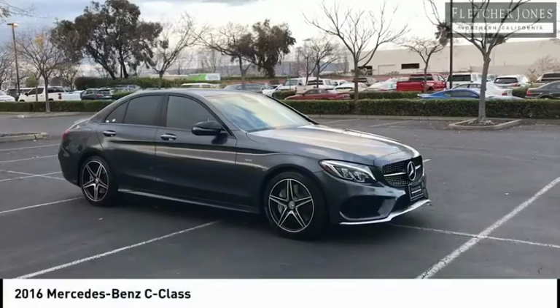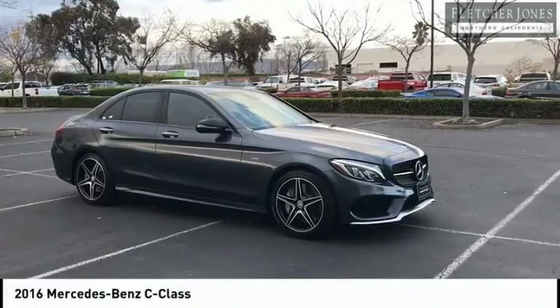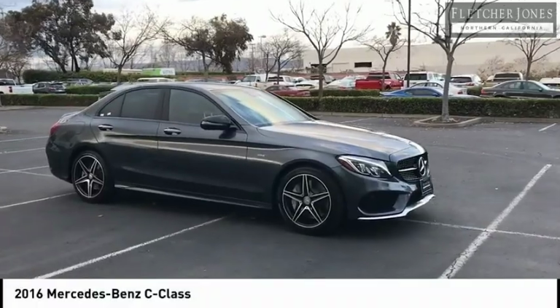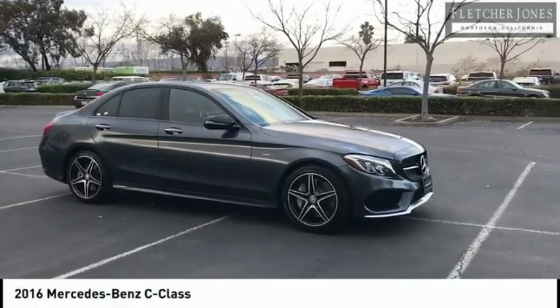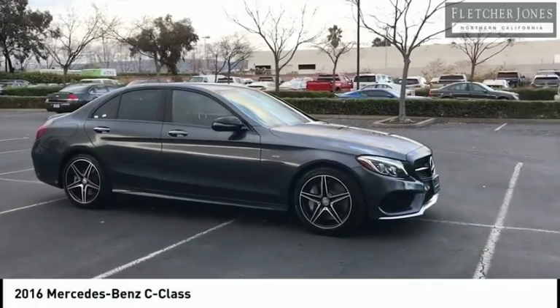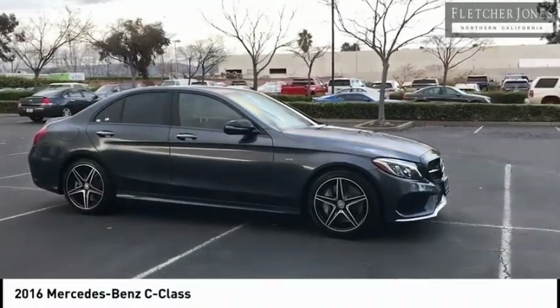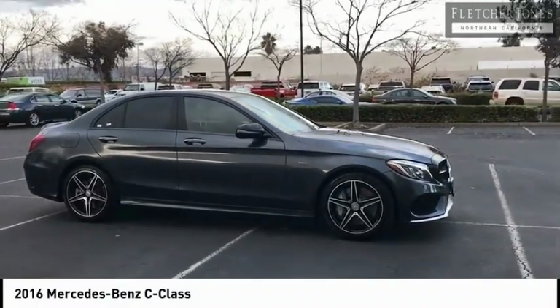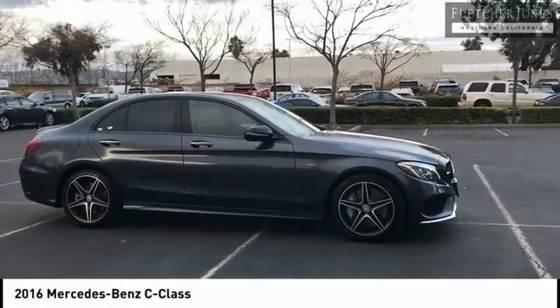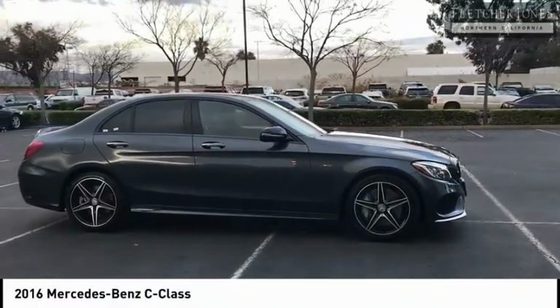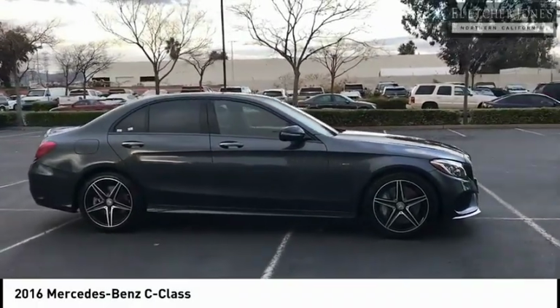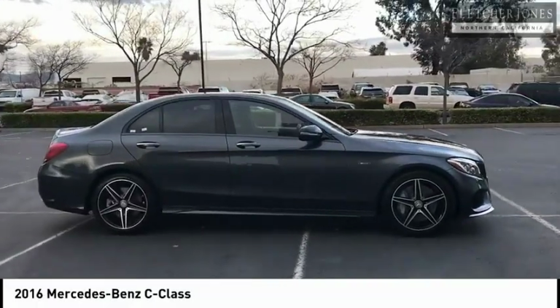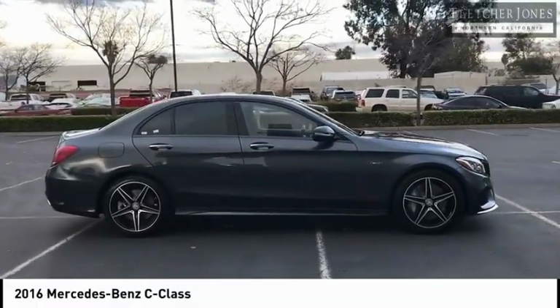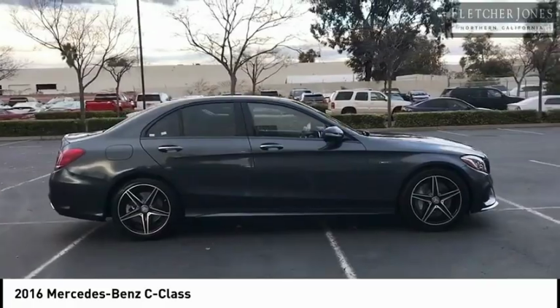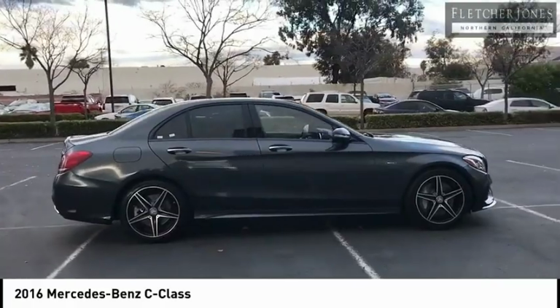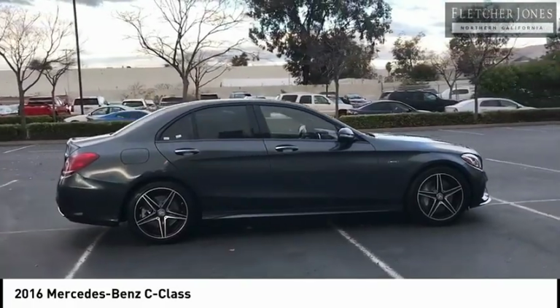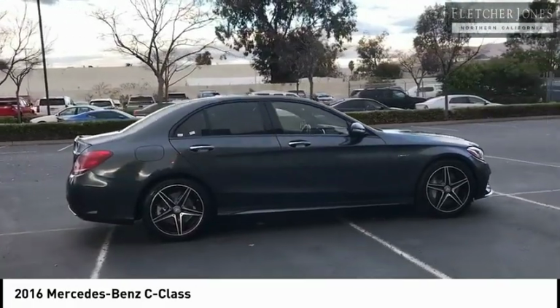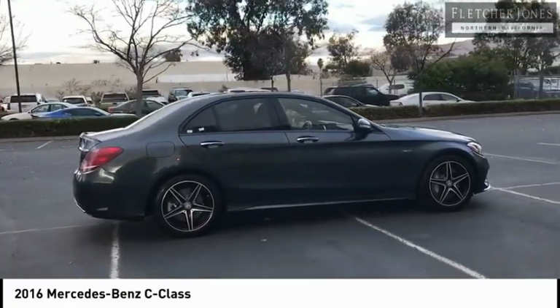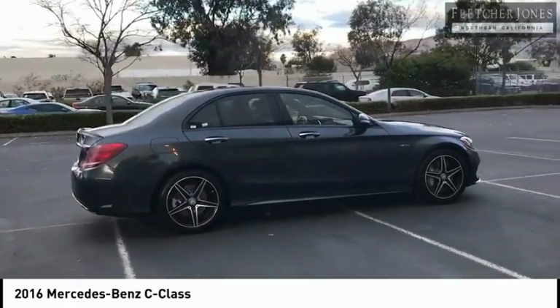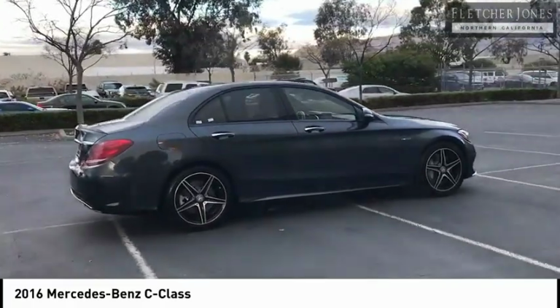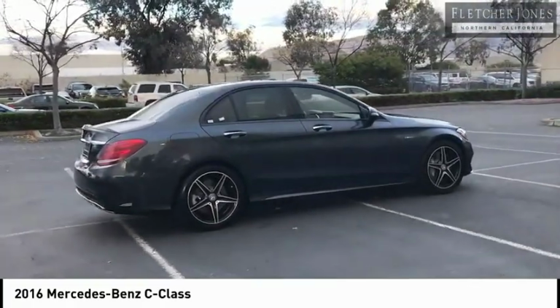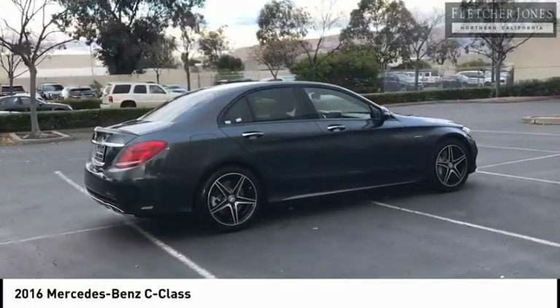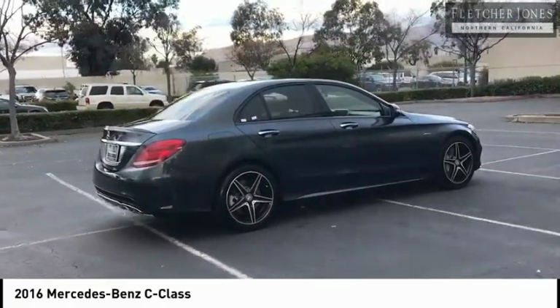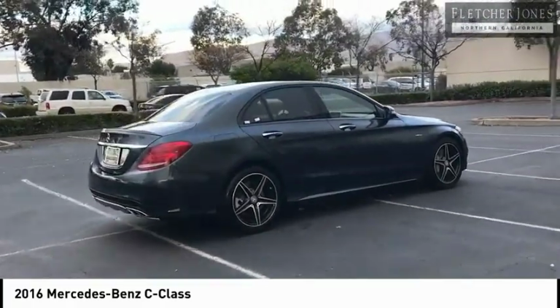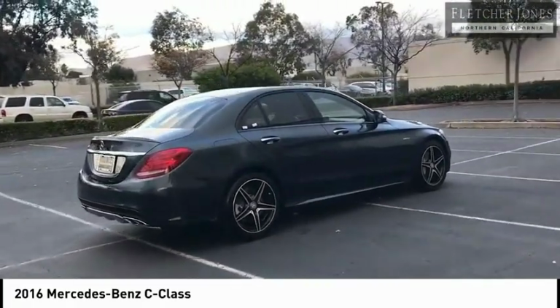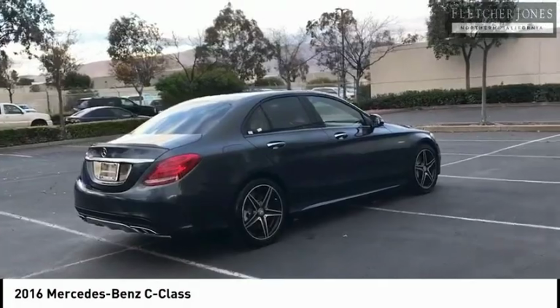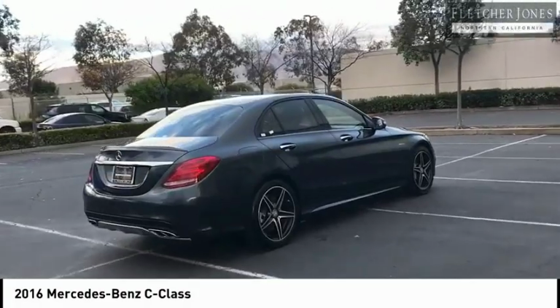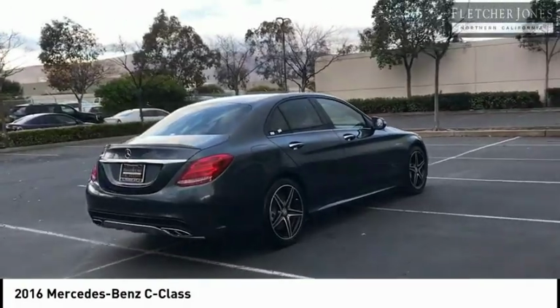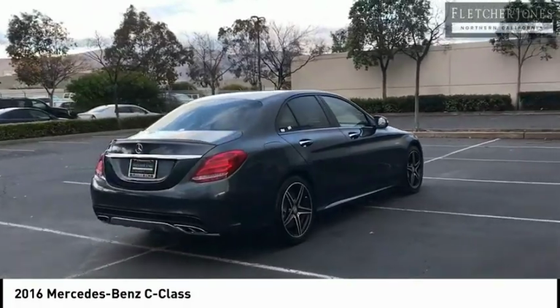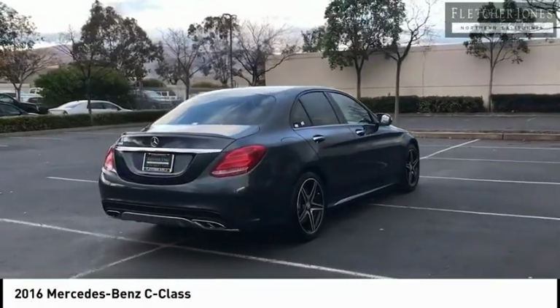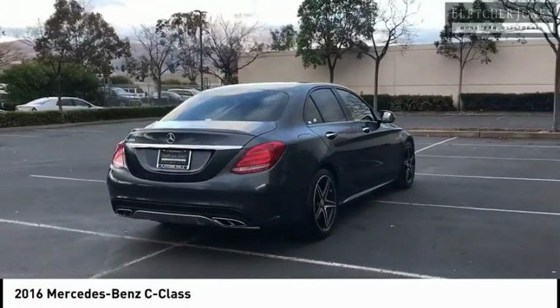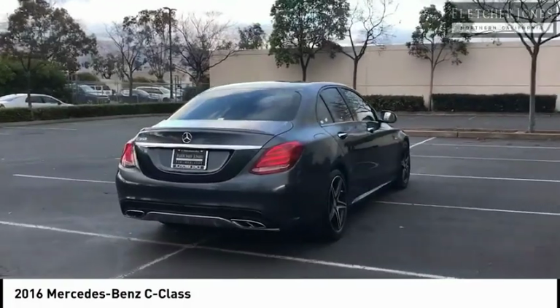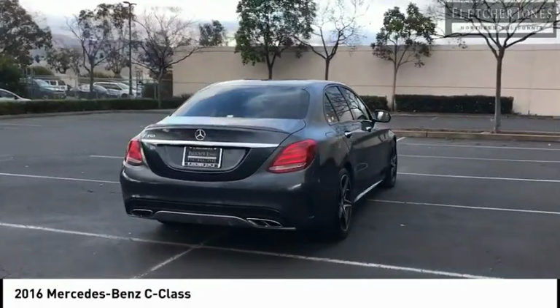Stop by and take a look at the 2016 C-Class. Standing the test of time means never standing still. The C-Class is a stylish performer that embodies sophistication and intelligence.